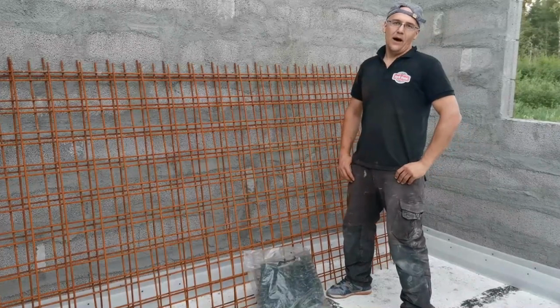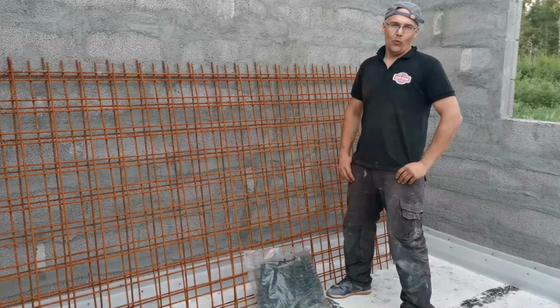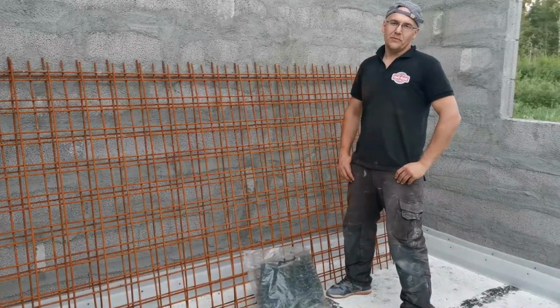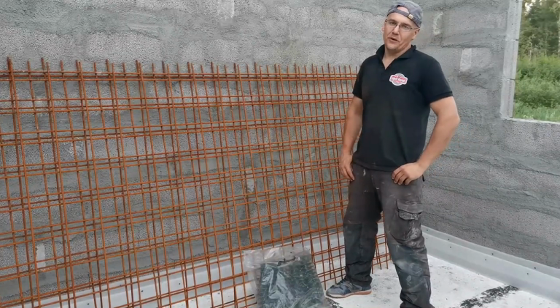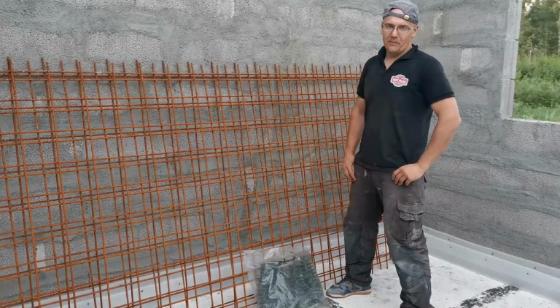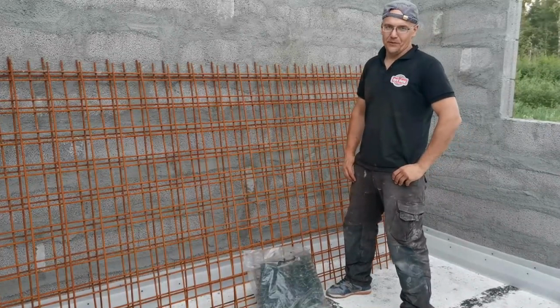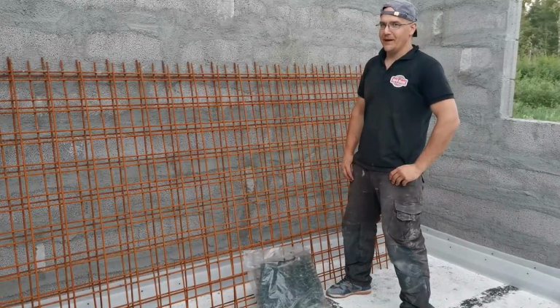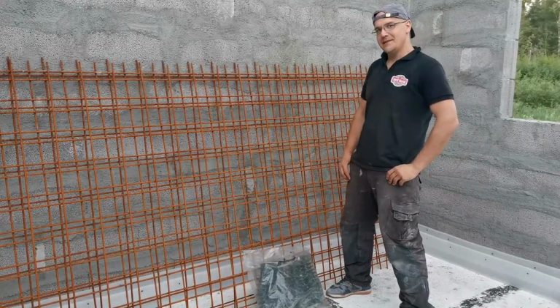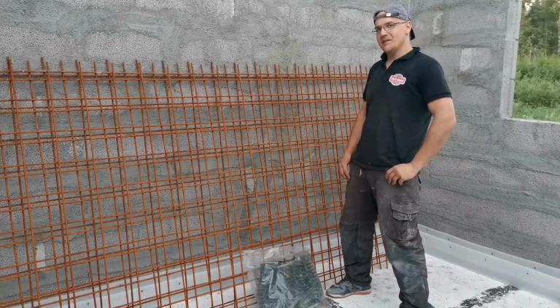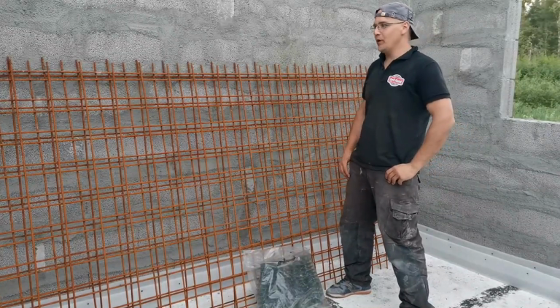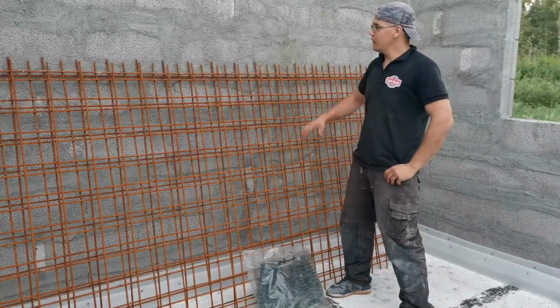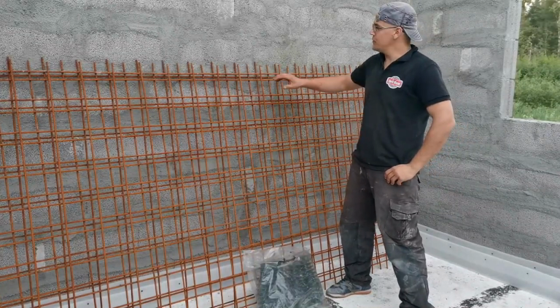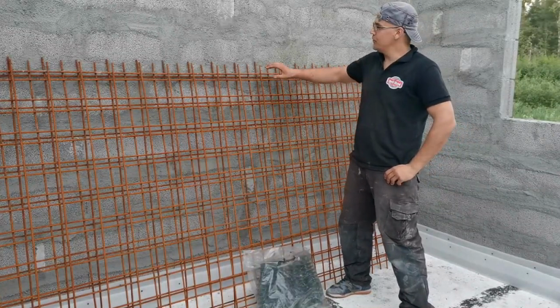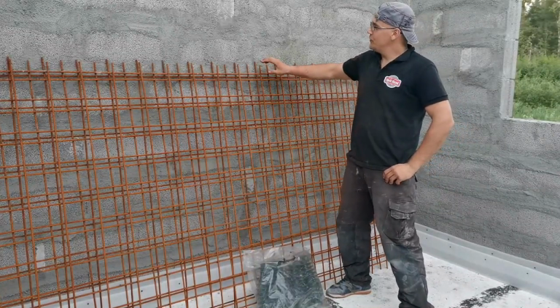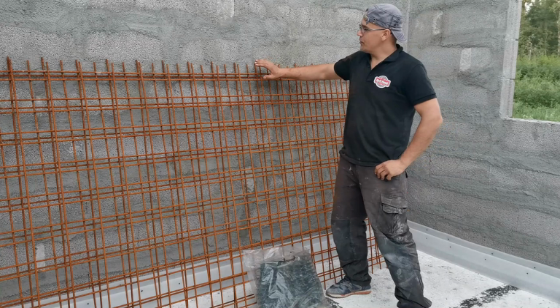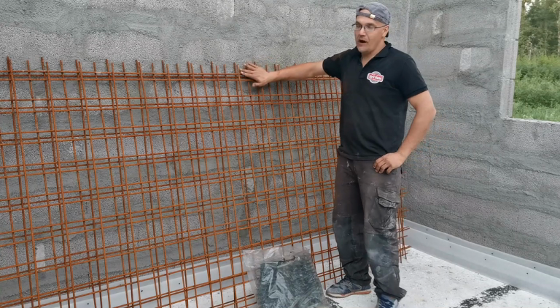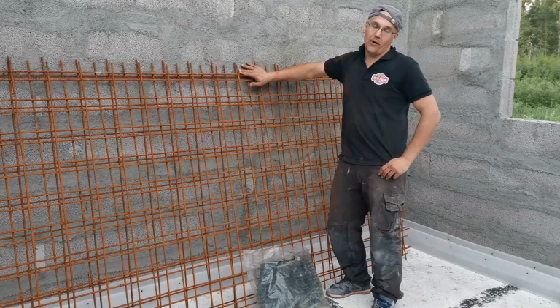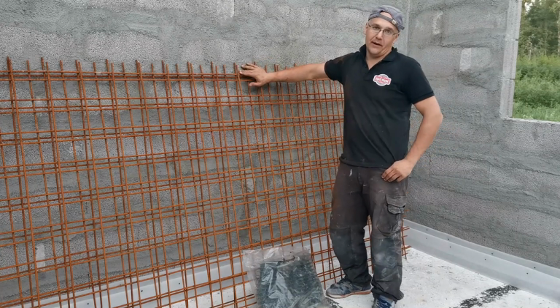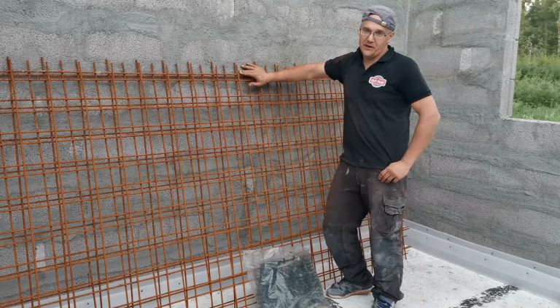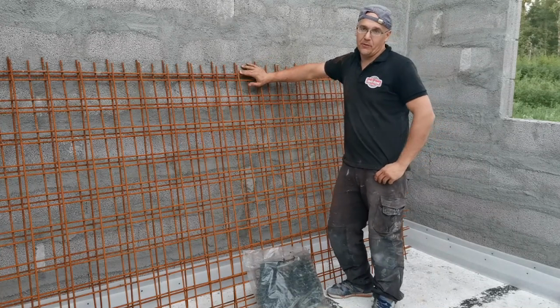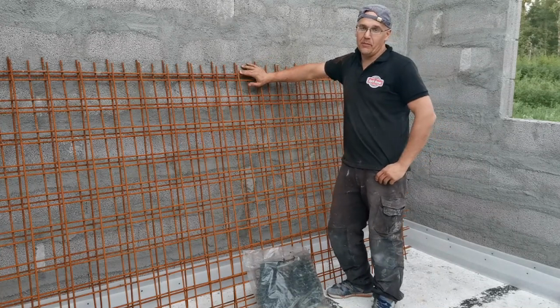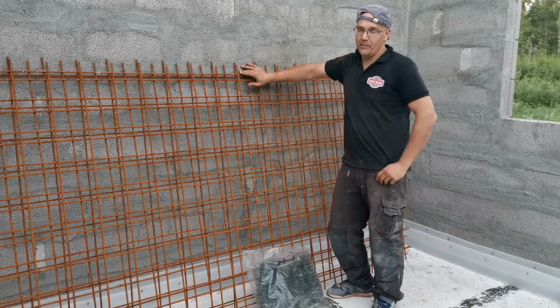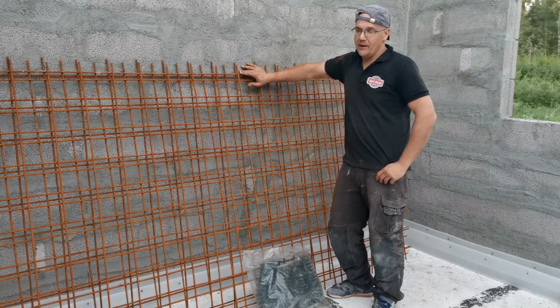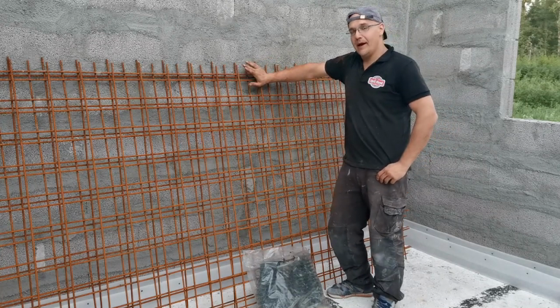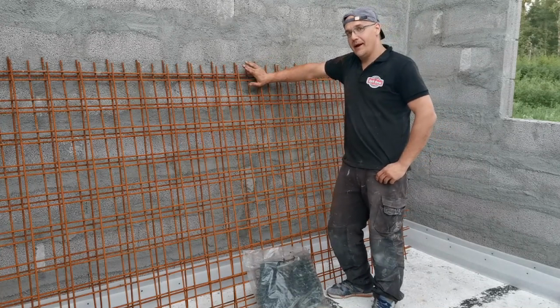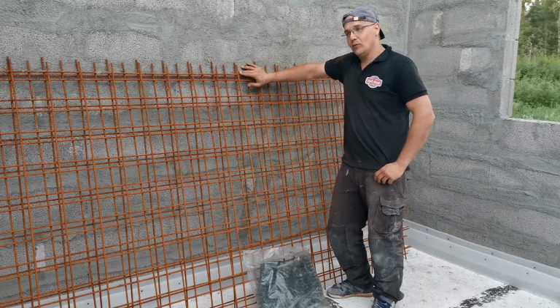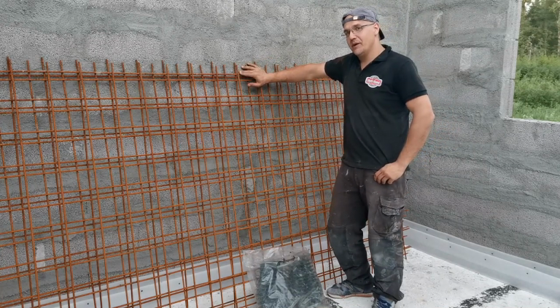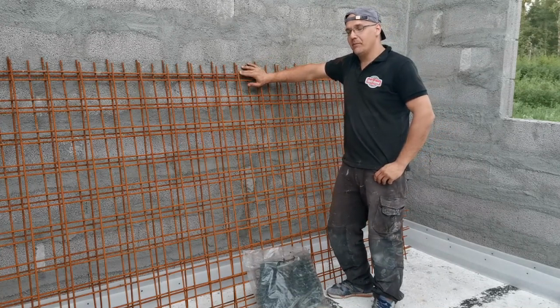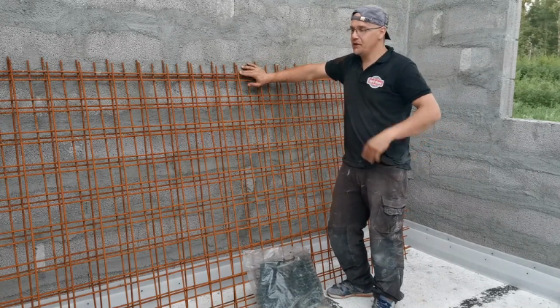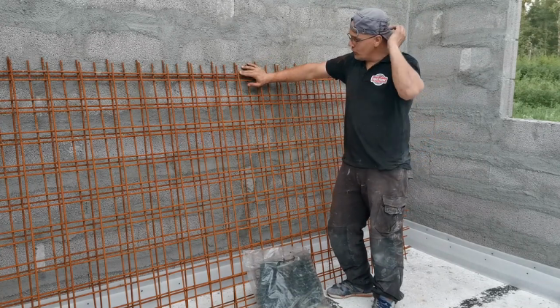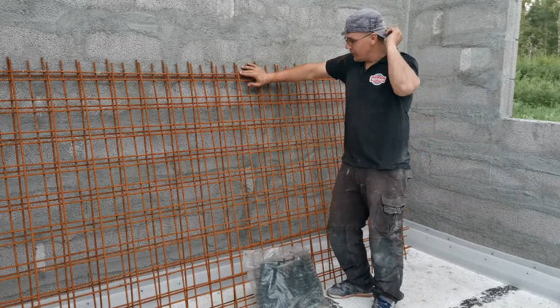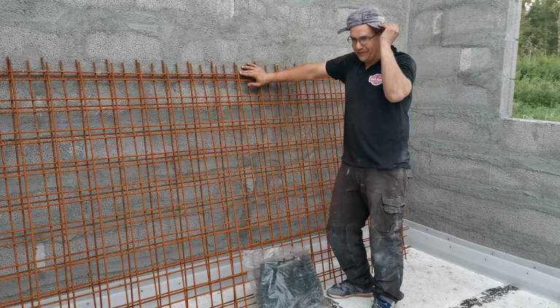Hi, welcome to a new episode. In this episode we are going to talk about how I lay down rebar and what's my preparation work for it.